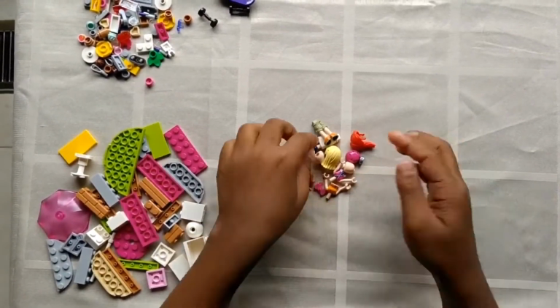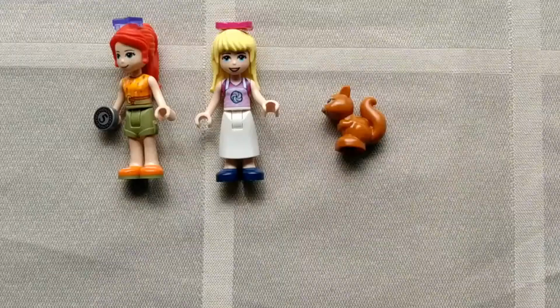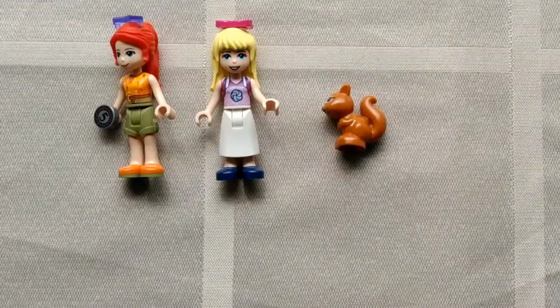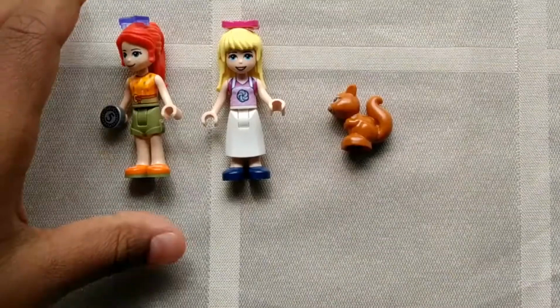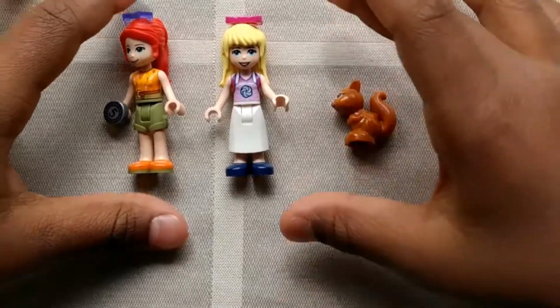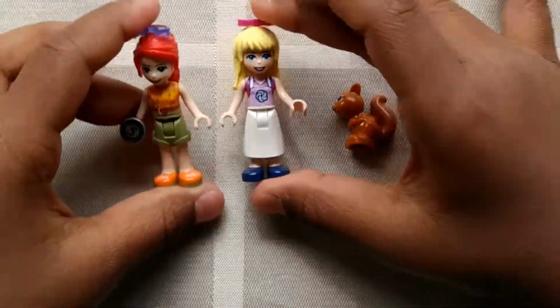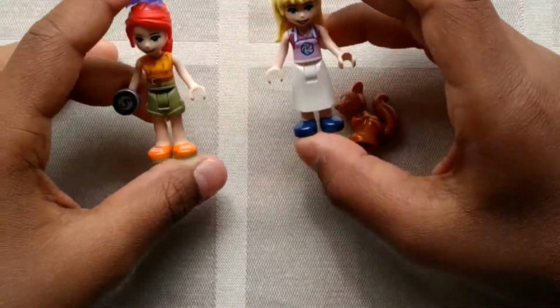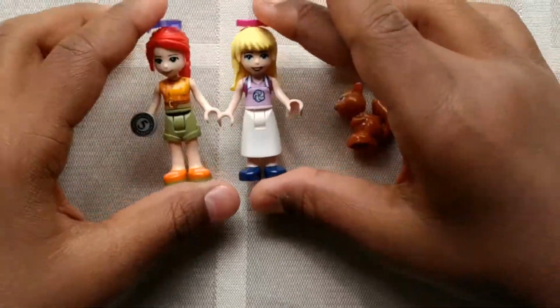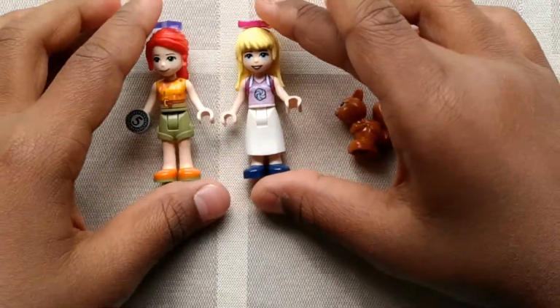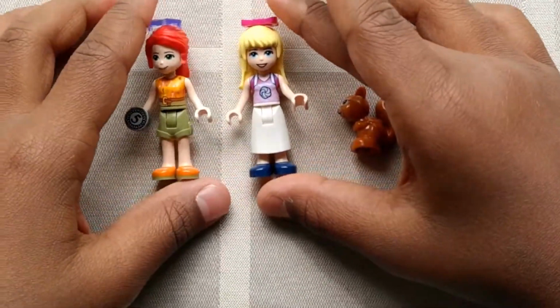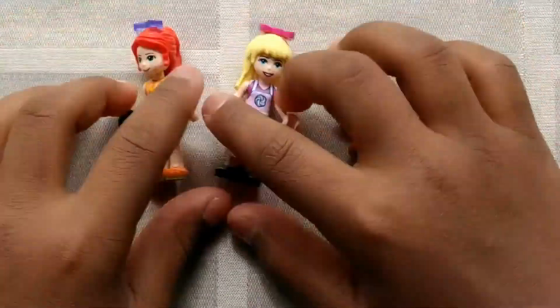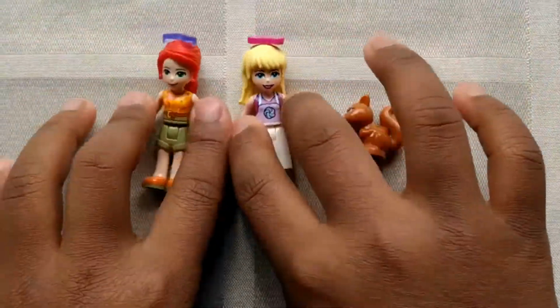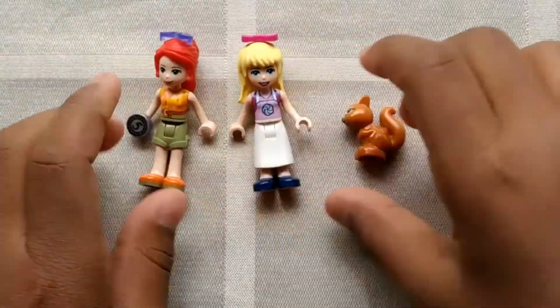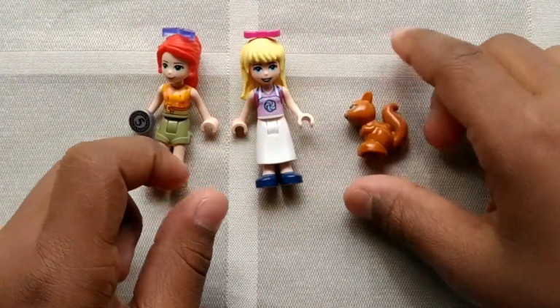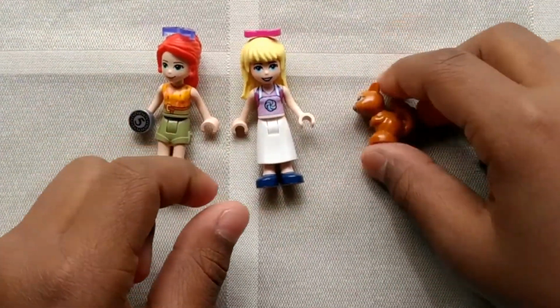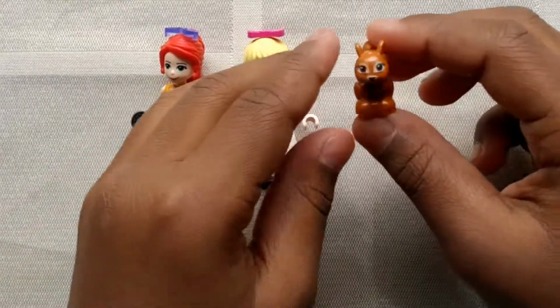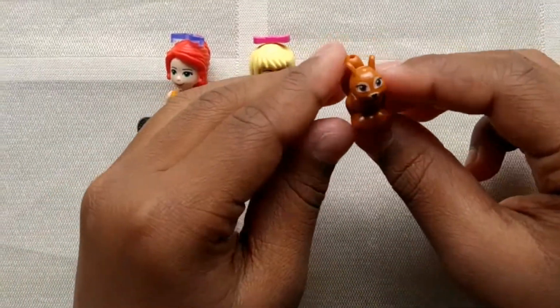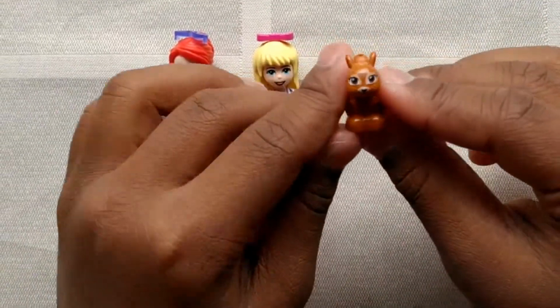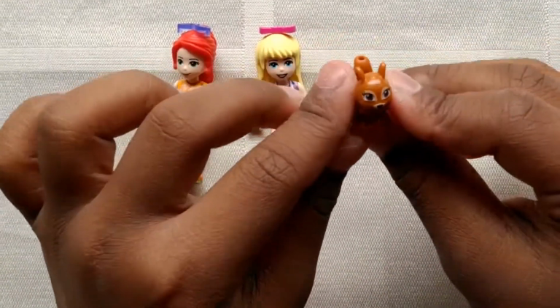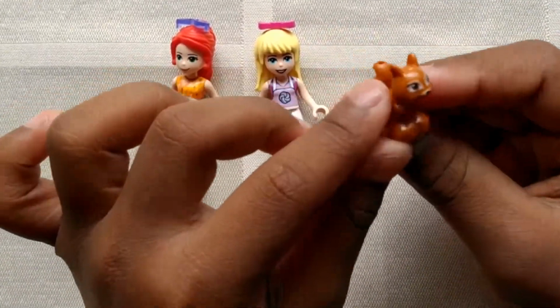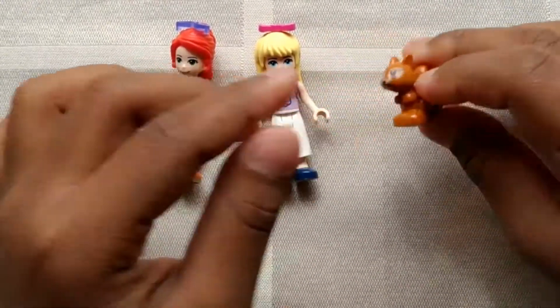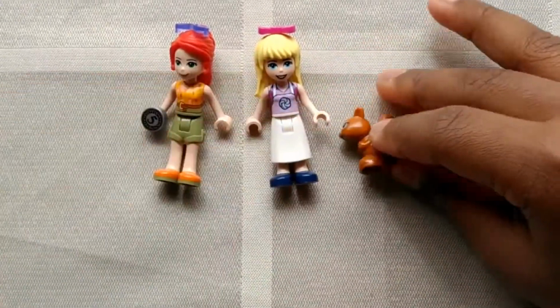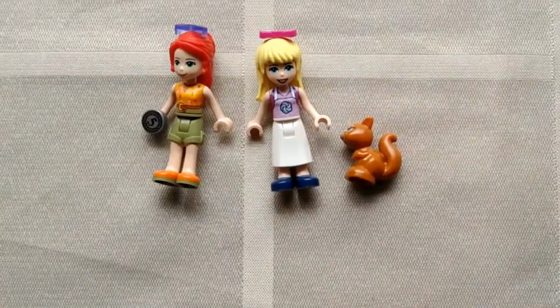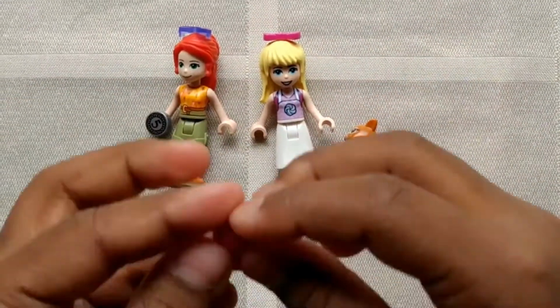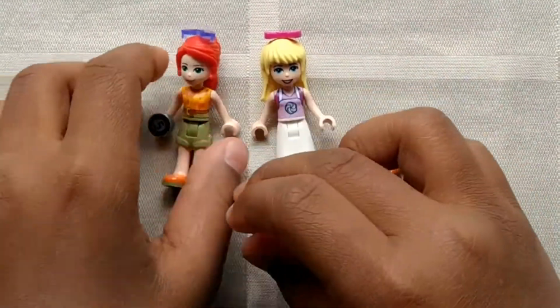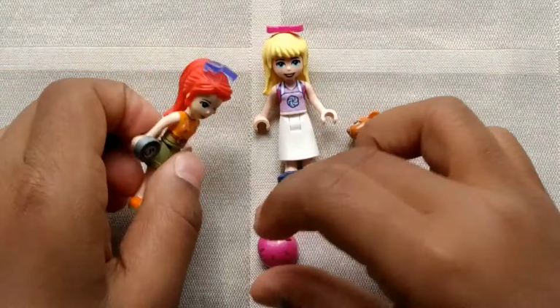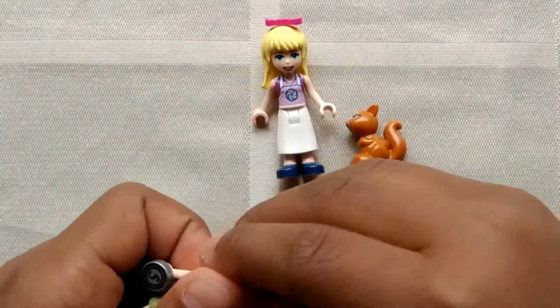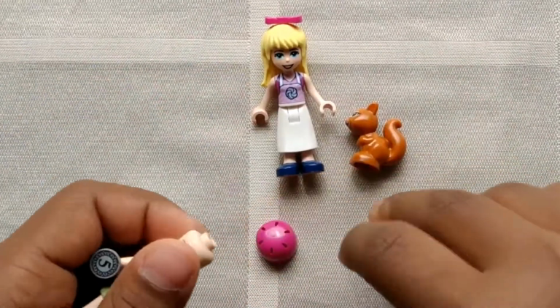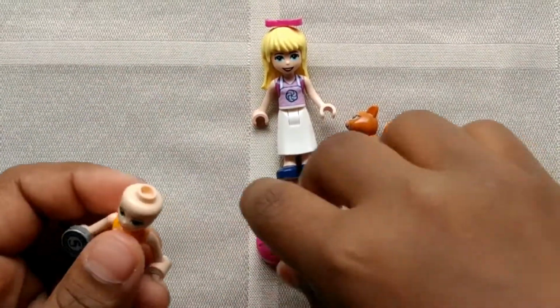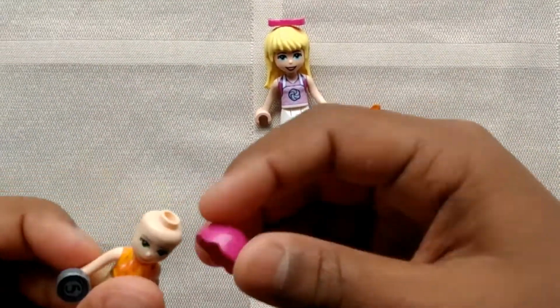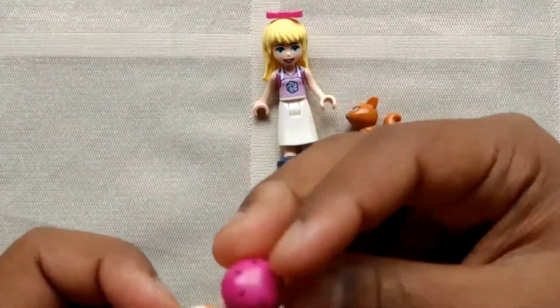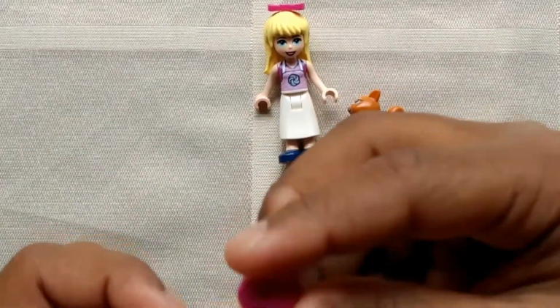These are what the characters look like once they are finished building. We also have a squirrel, and you can exchange the hair for a helmet.